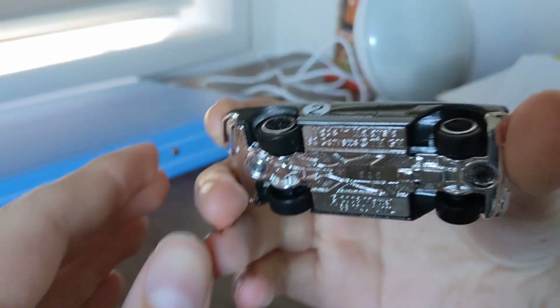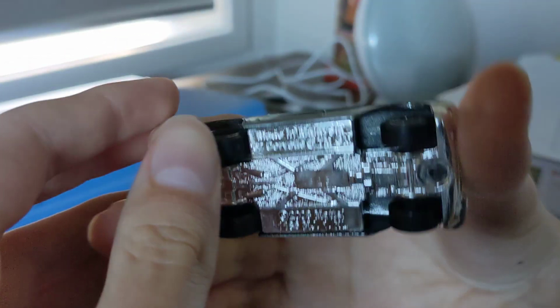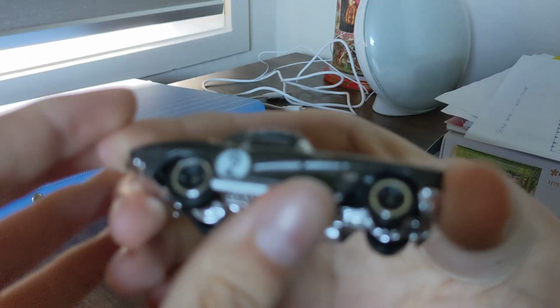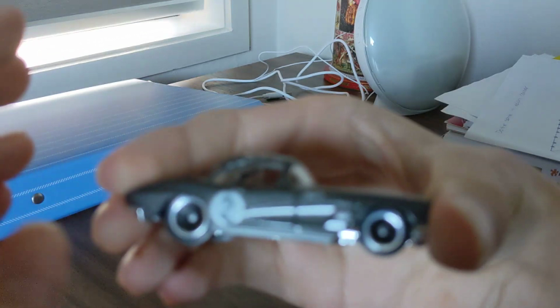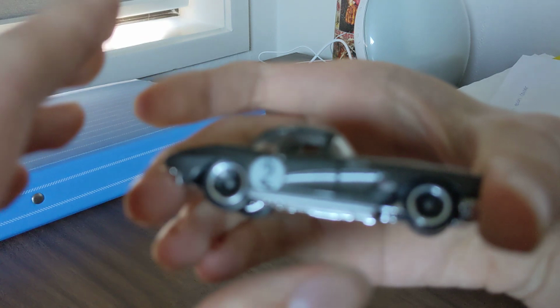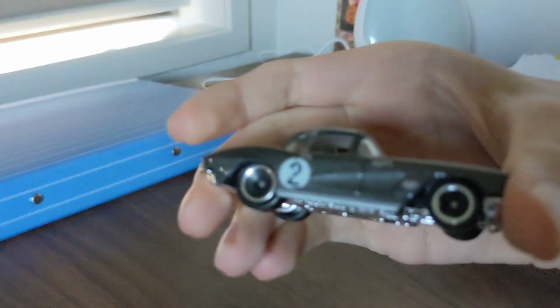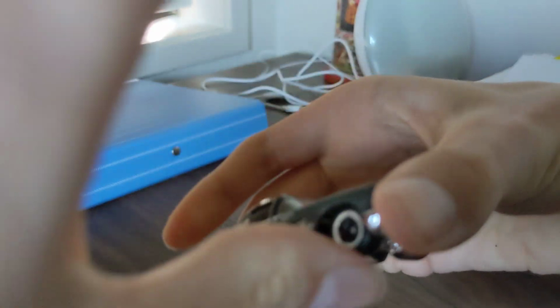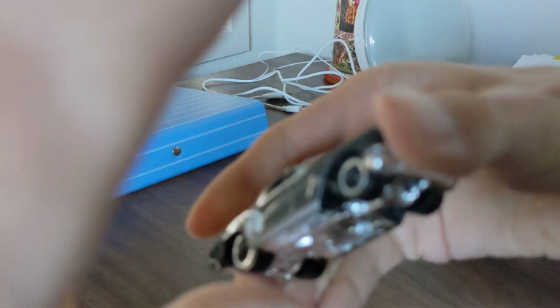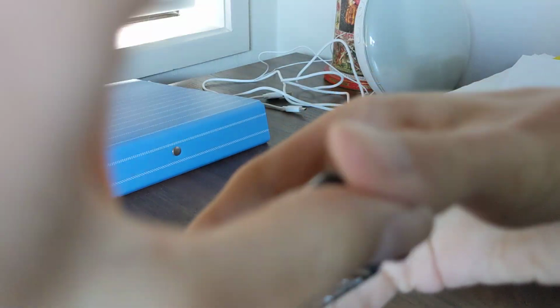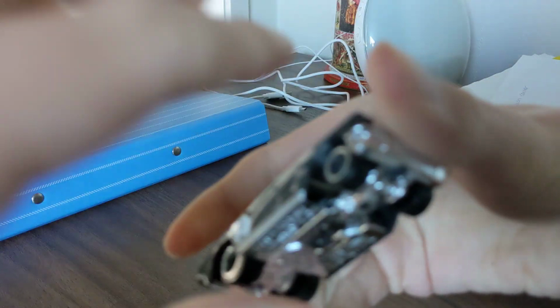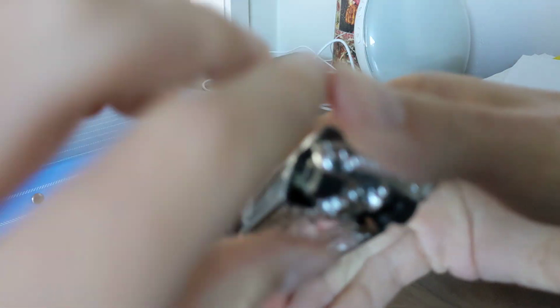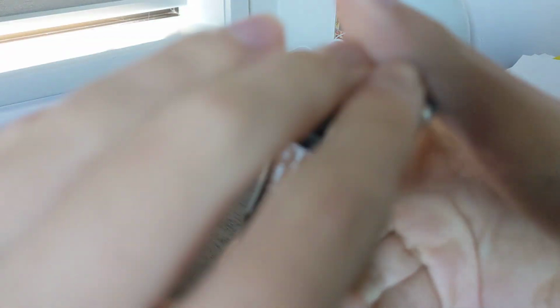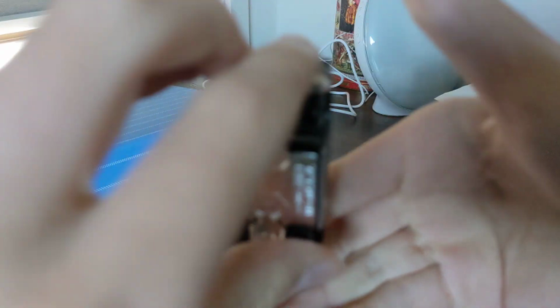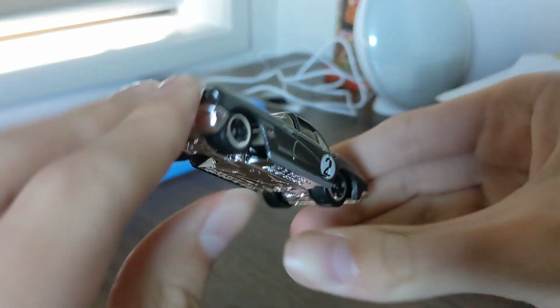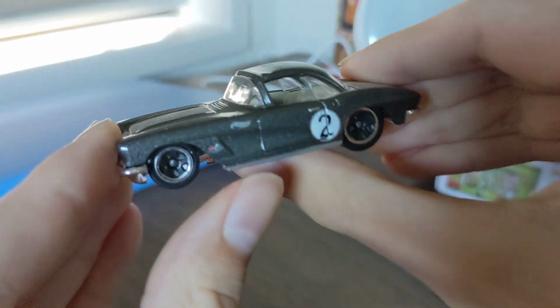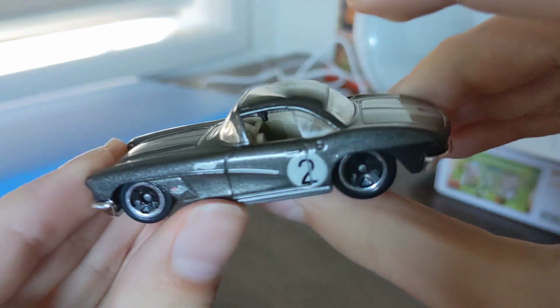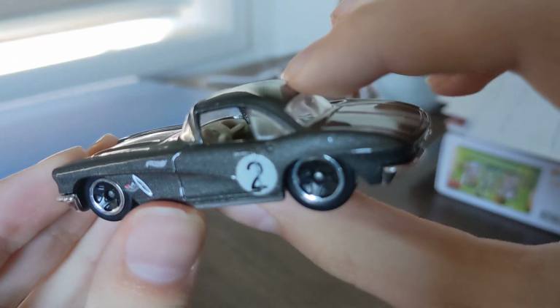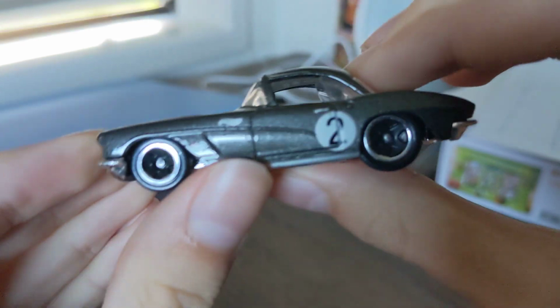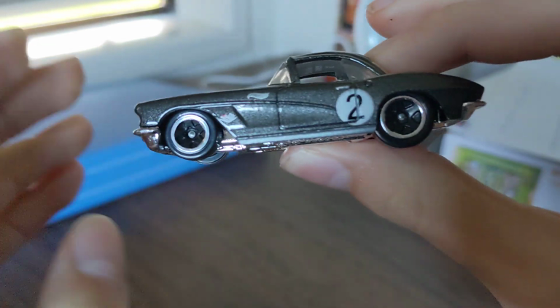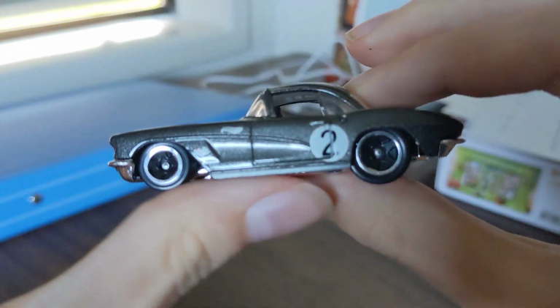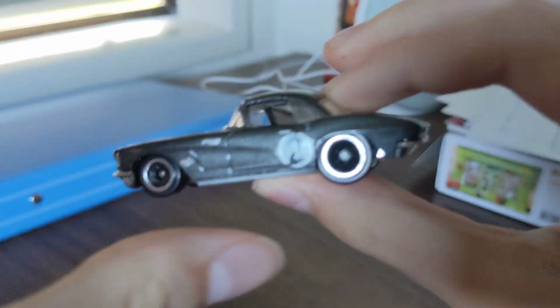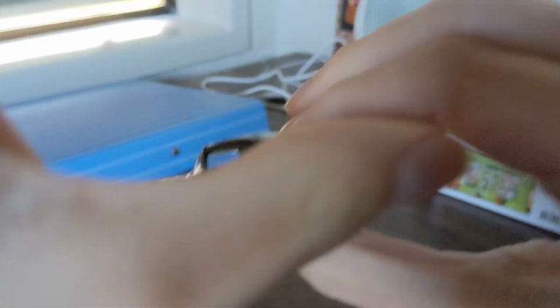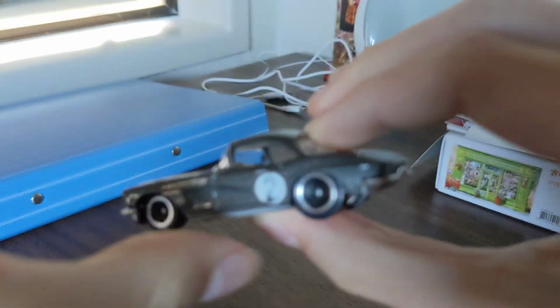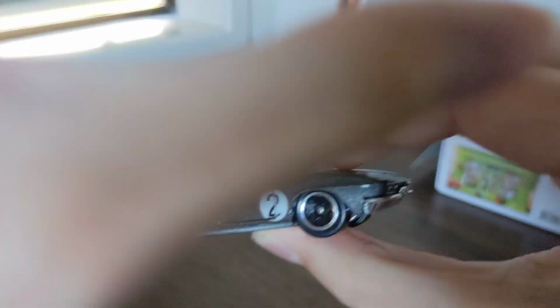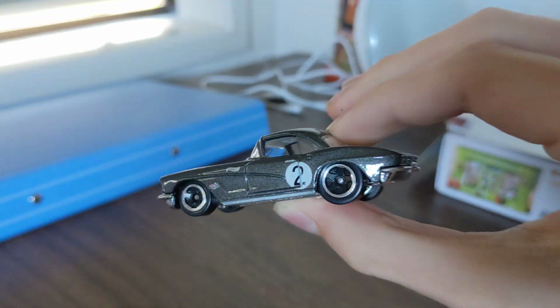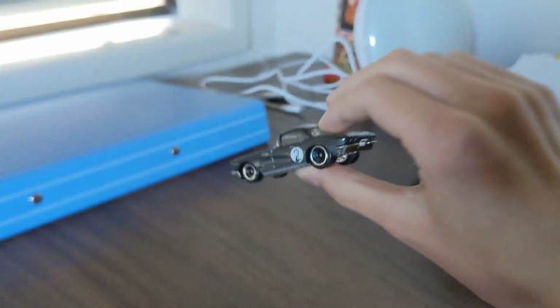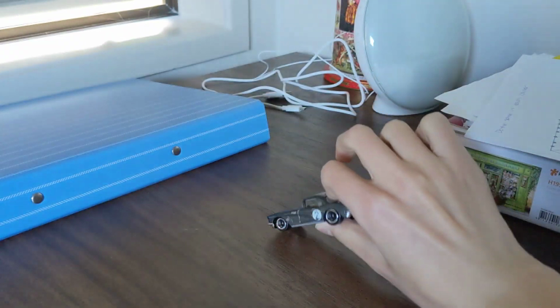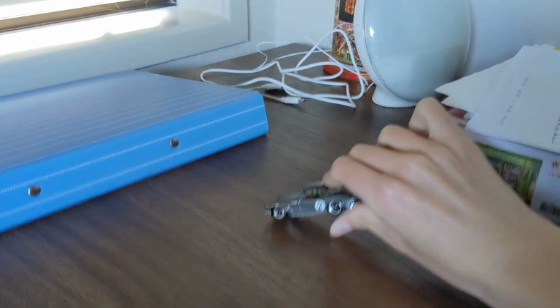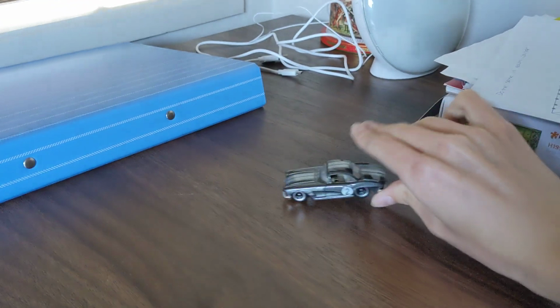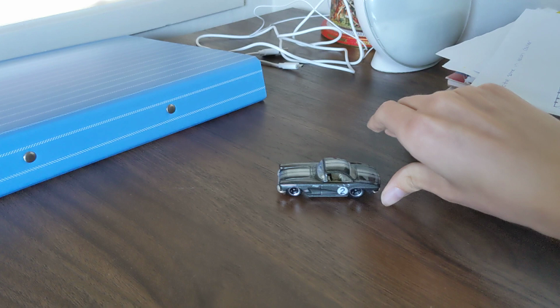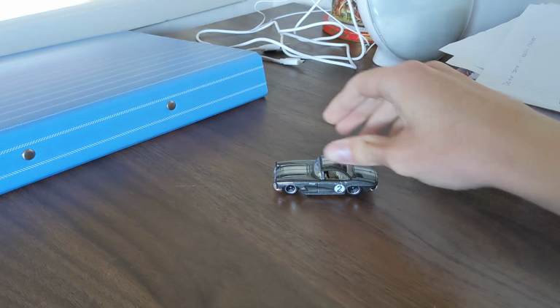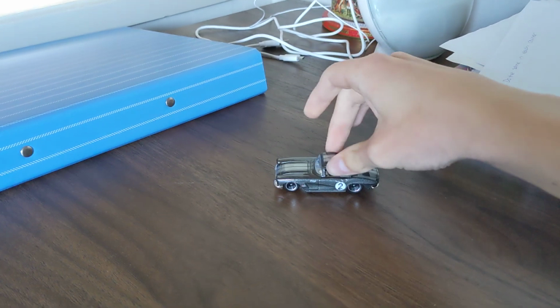These are the wheels — are mostly the same. This one is cool.